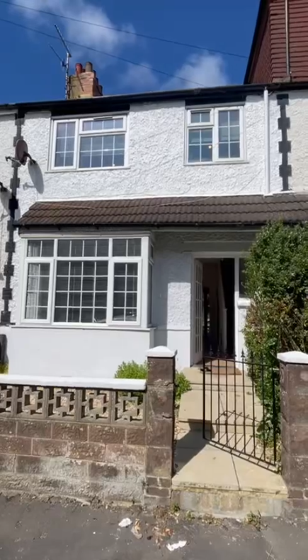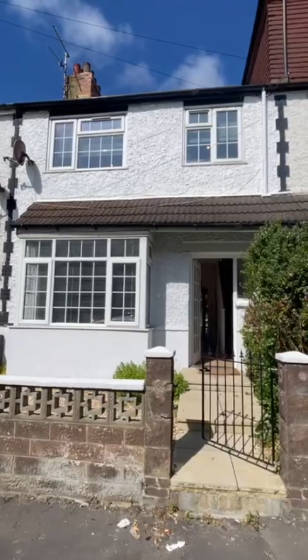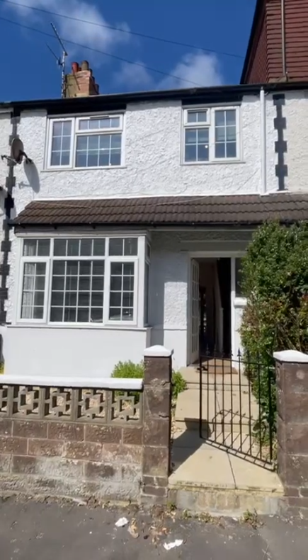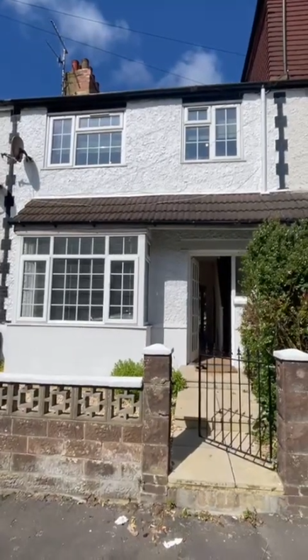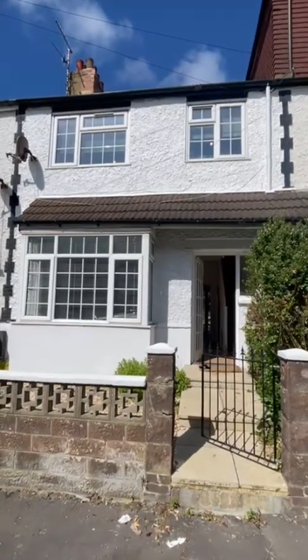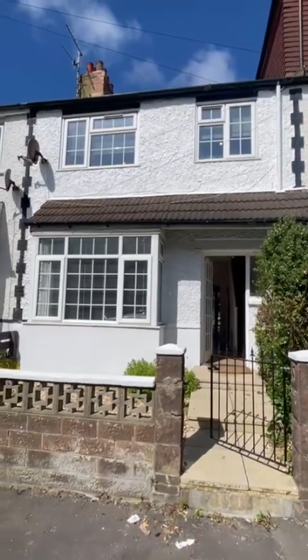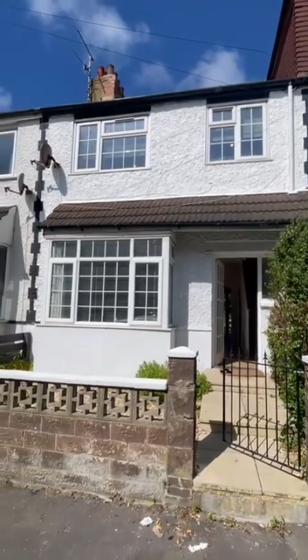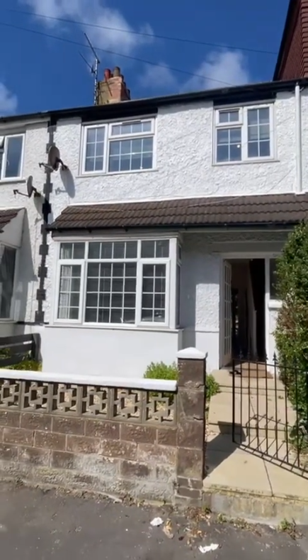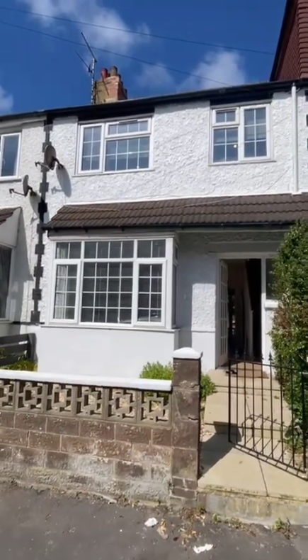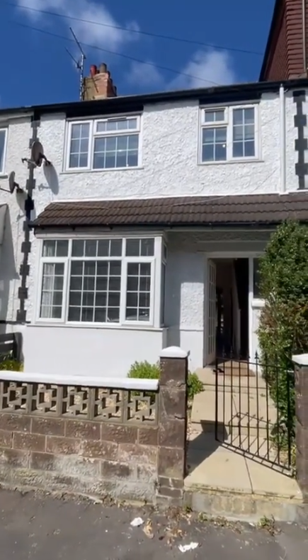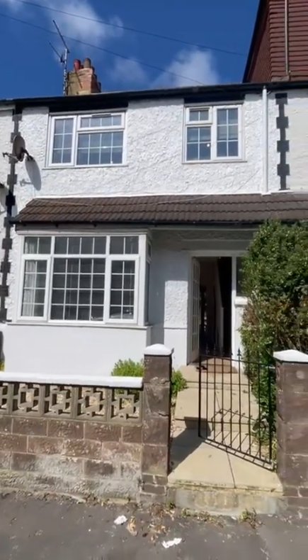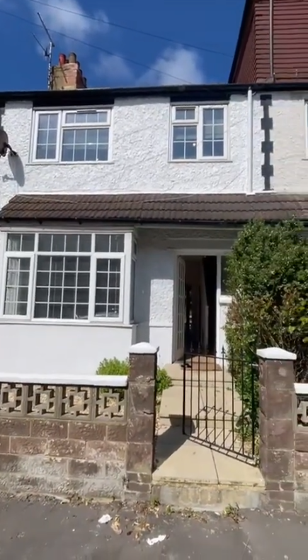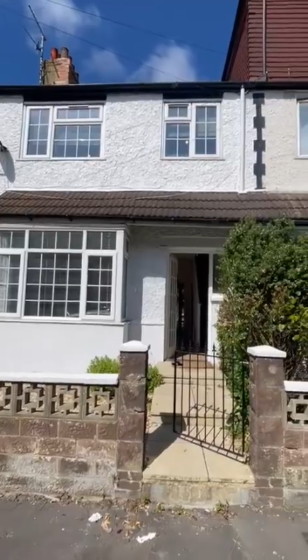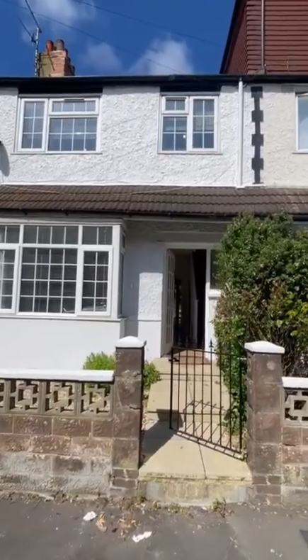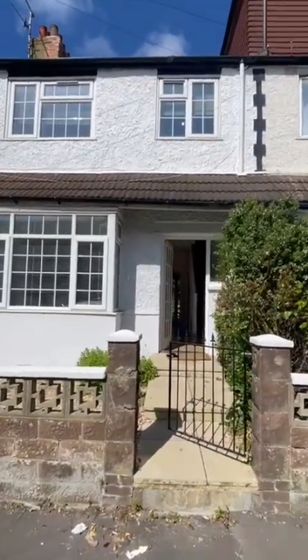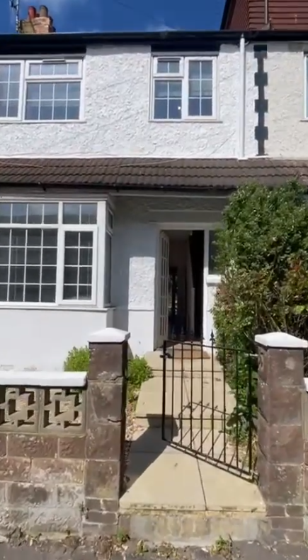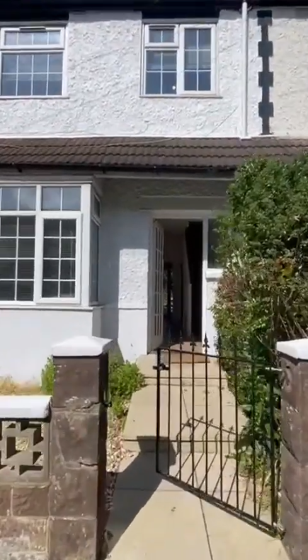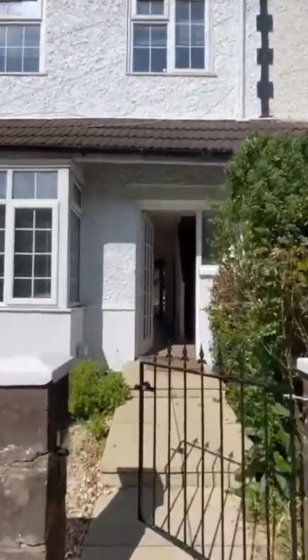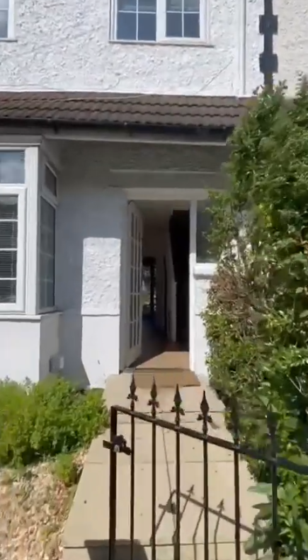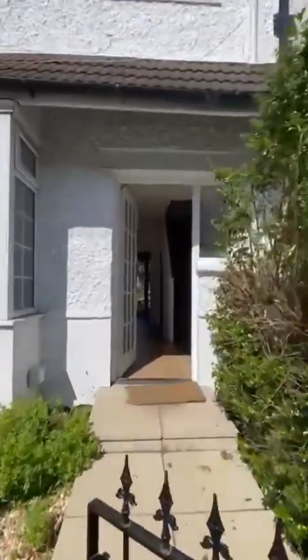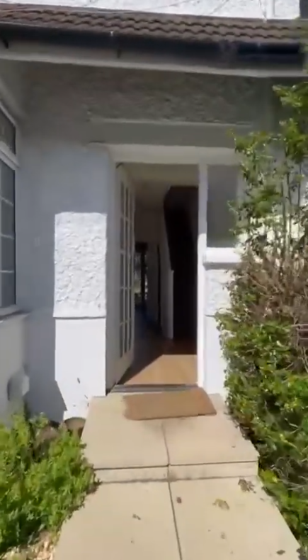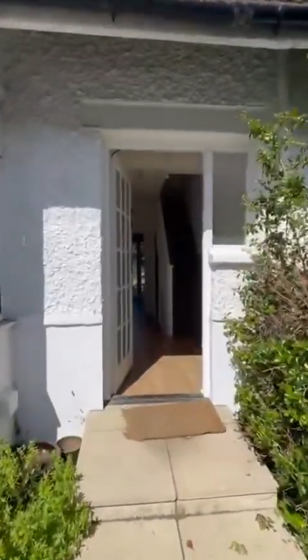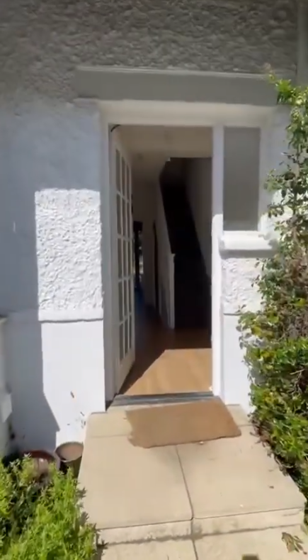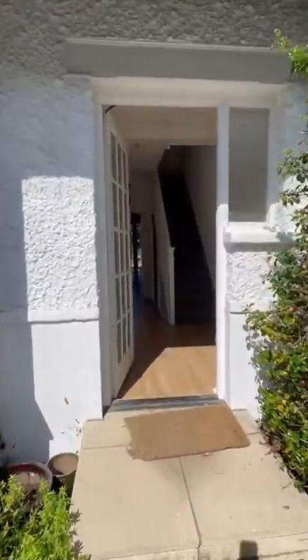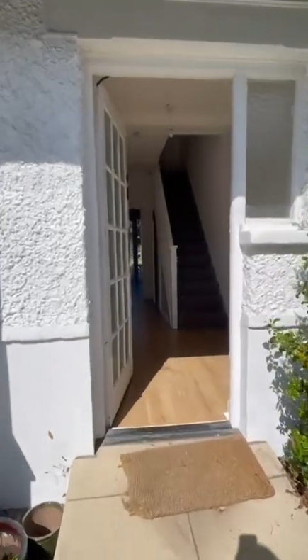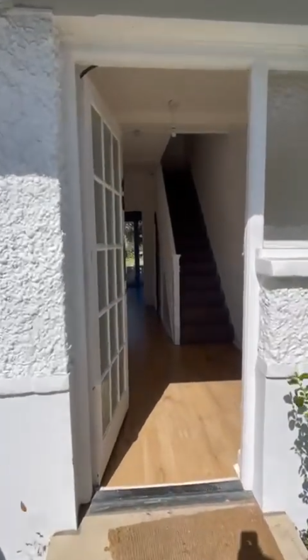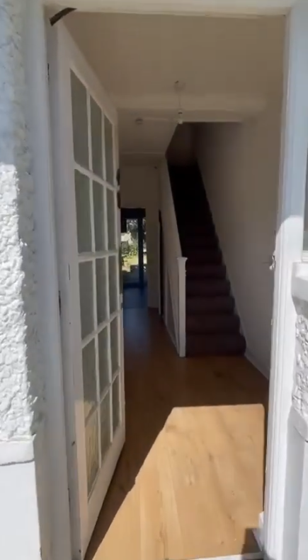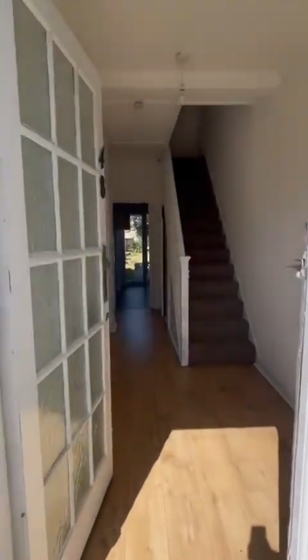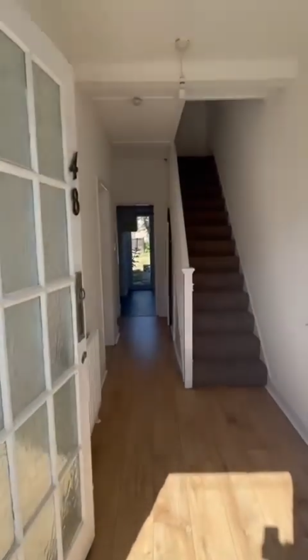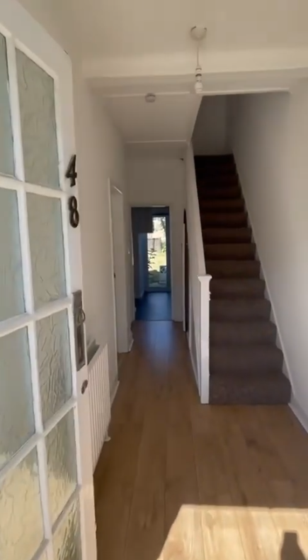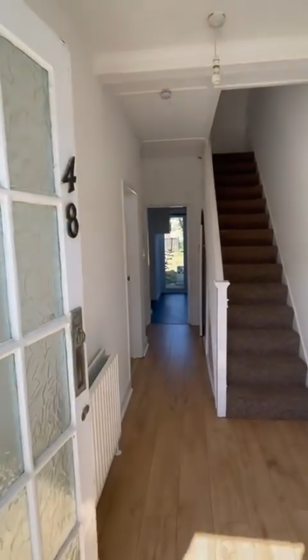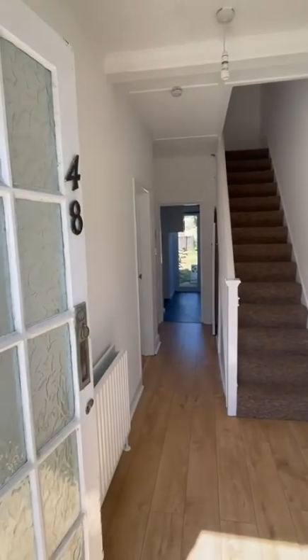A video tour of a three-bedroom terrace house in St. Richards Road, Porcelade. All brand-new decorated, unfurnished, gas central heating.